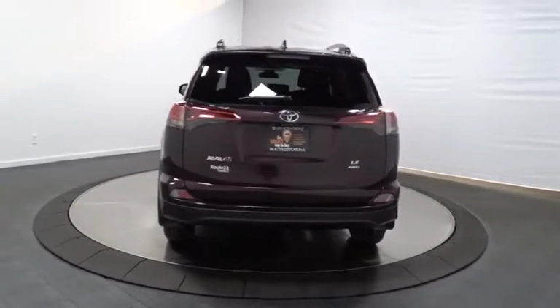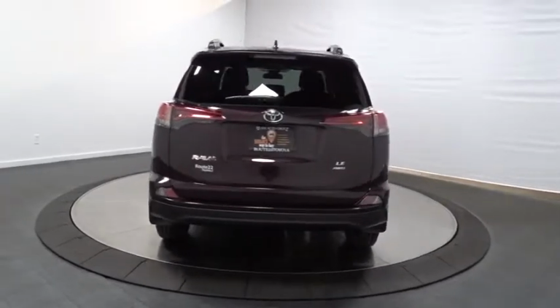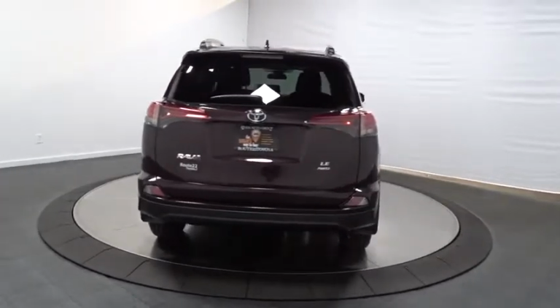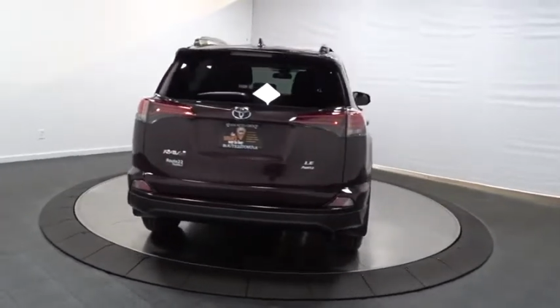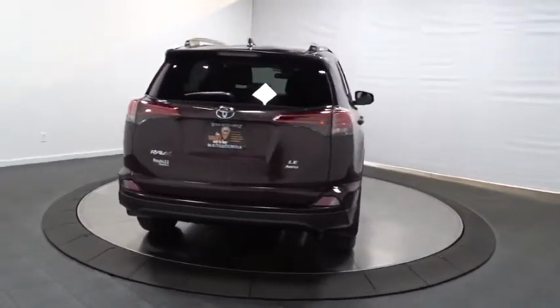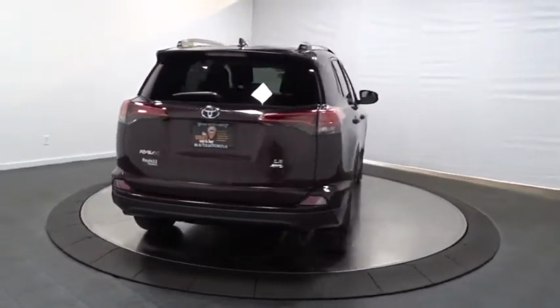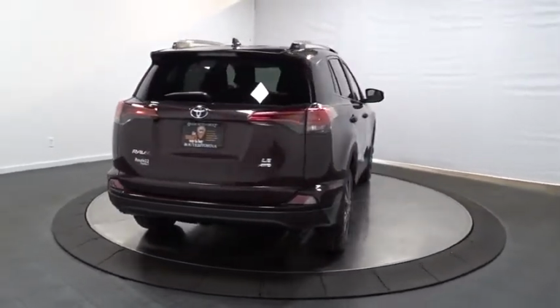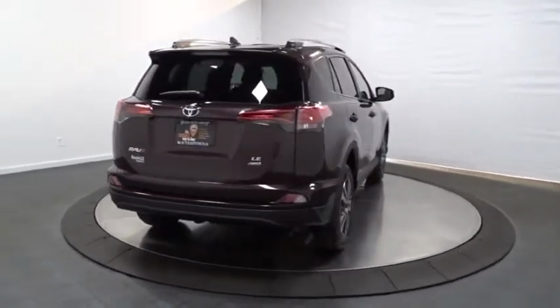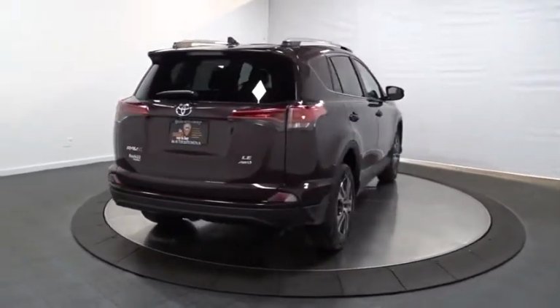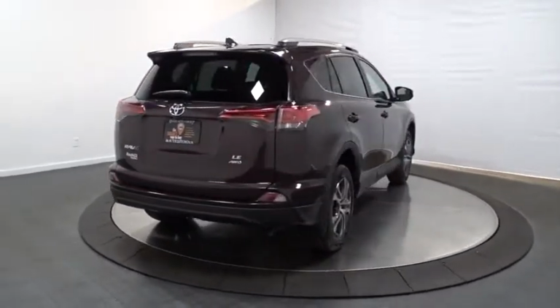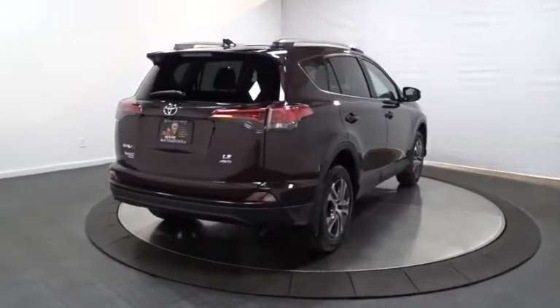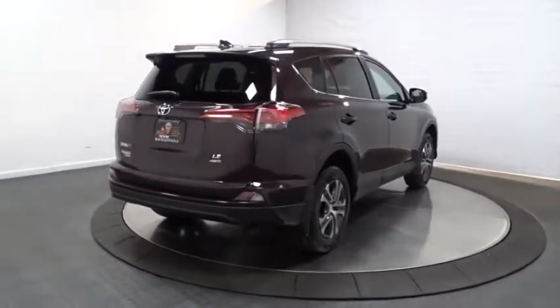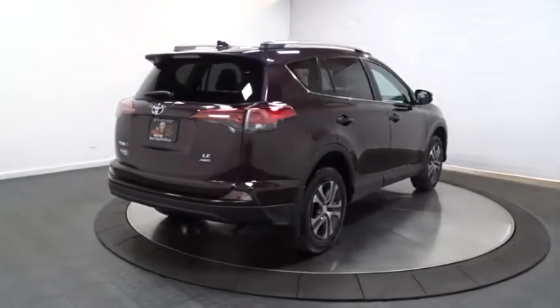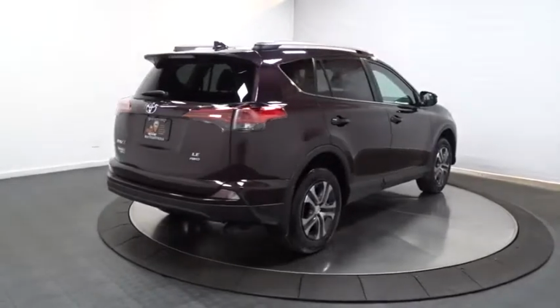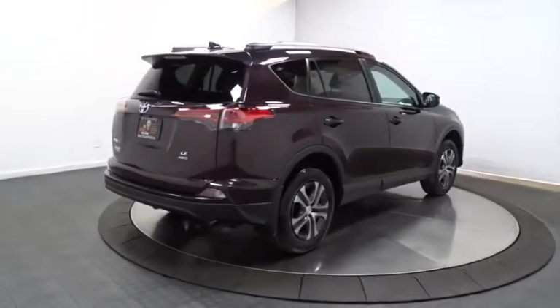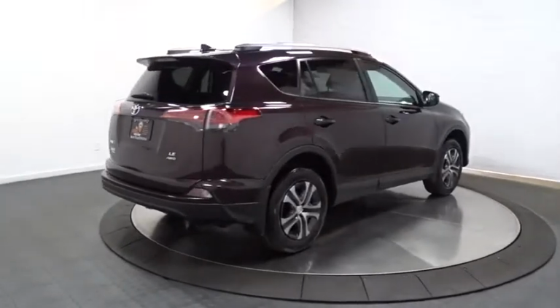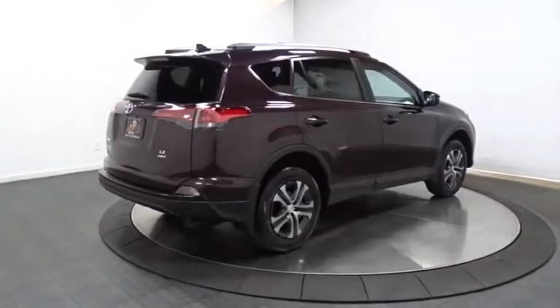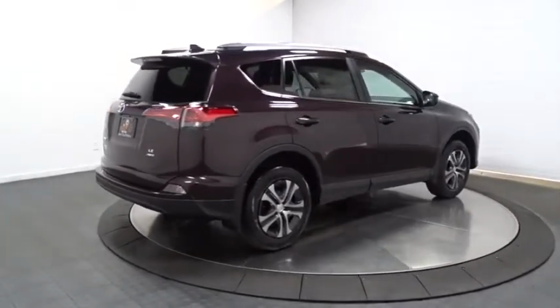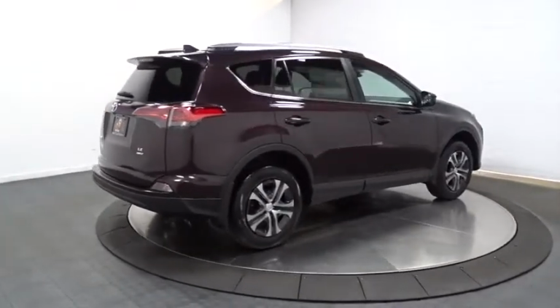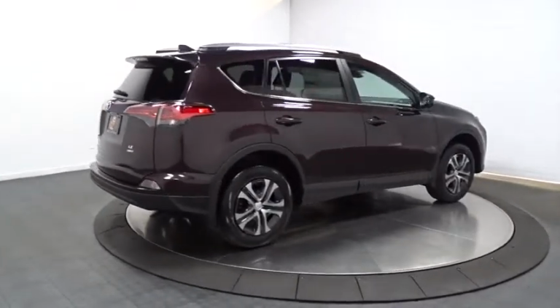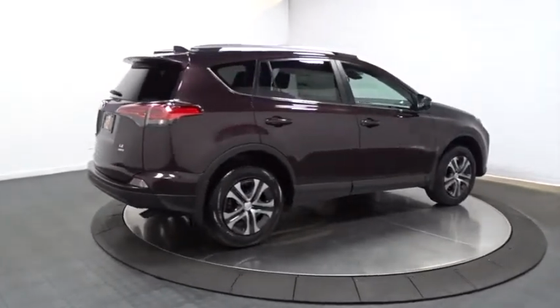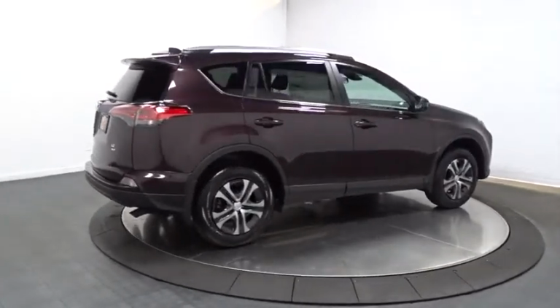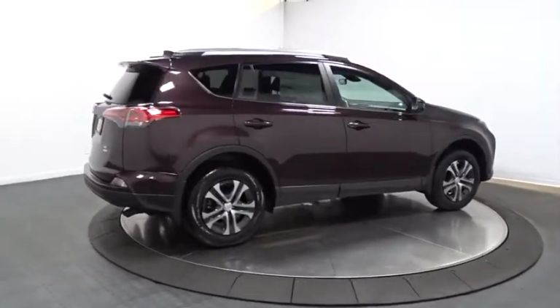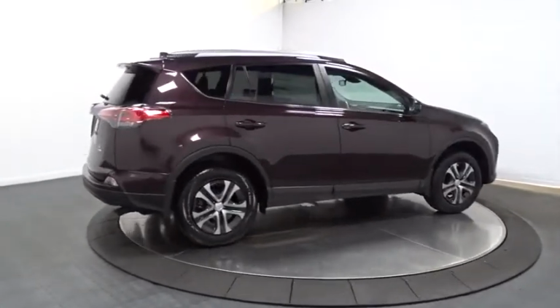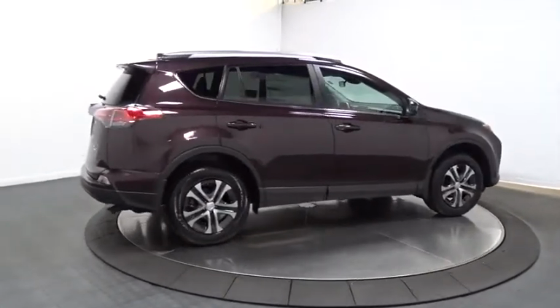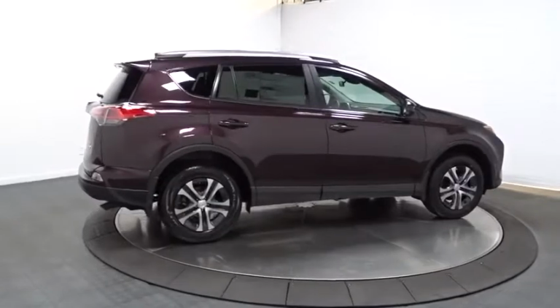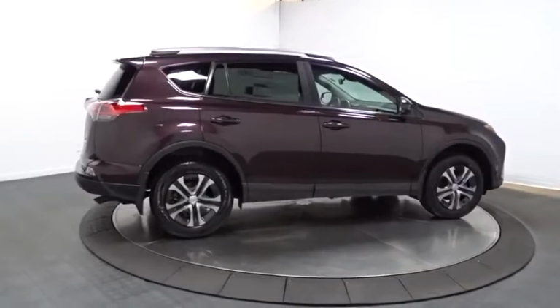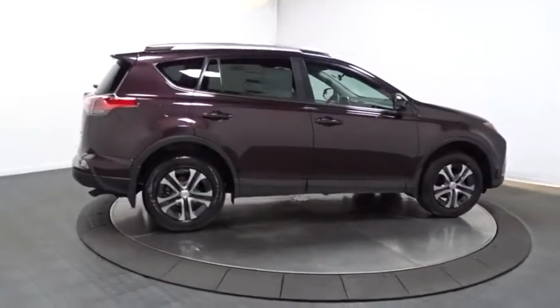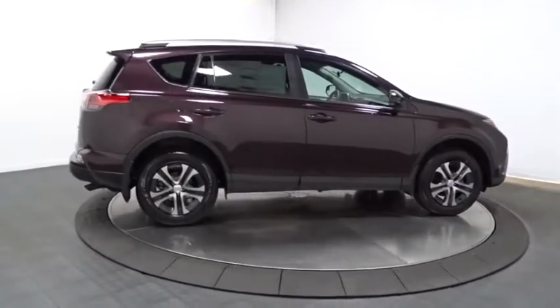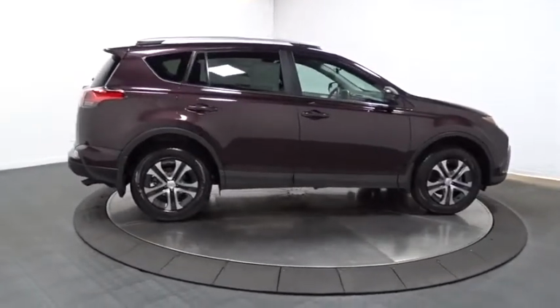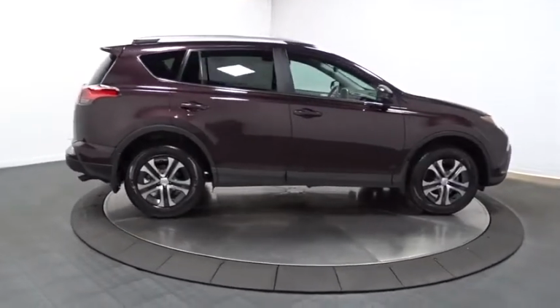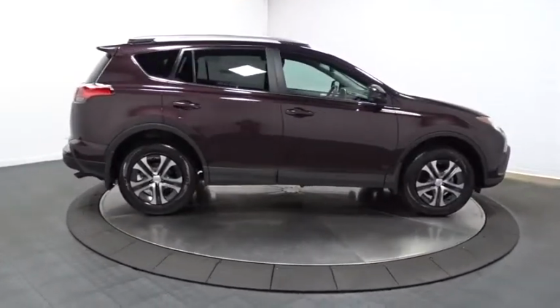Keyless entry, electronic stability control, trip computer, clock, tachometer, day and night rearview mirror, outside temperature gauge, engine immobilizer, tinted glass.